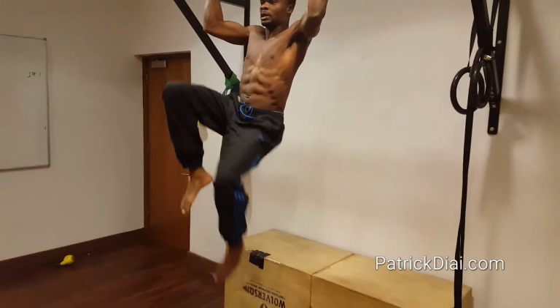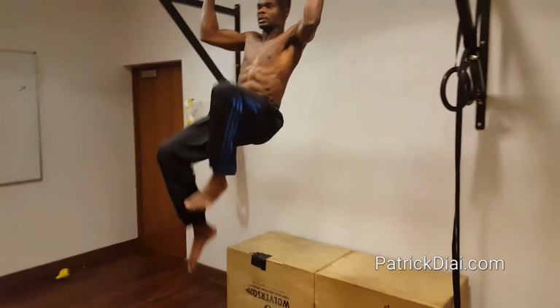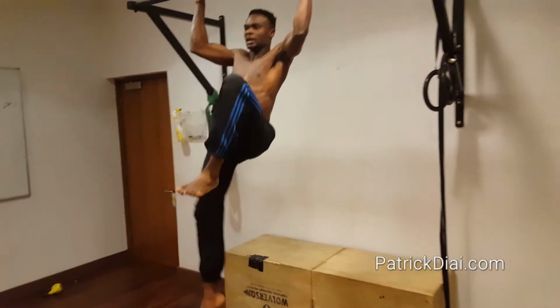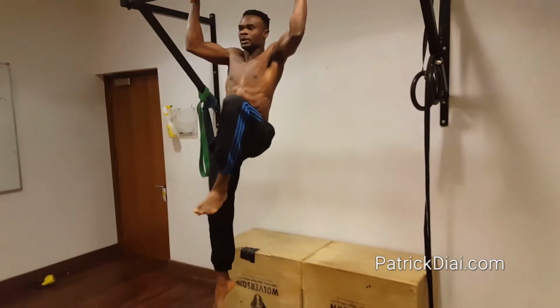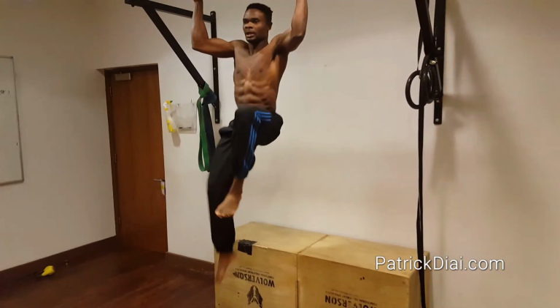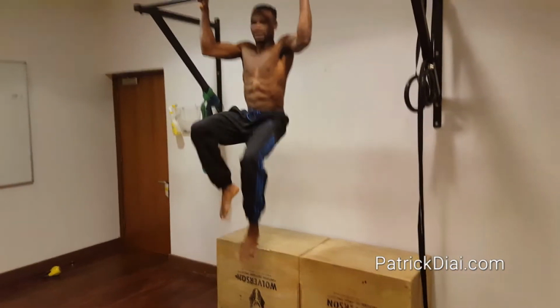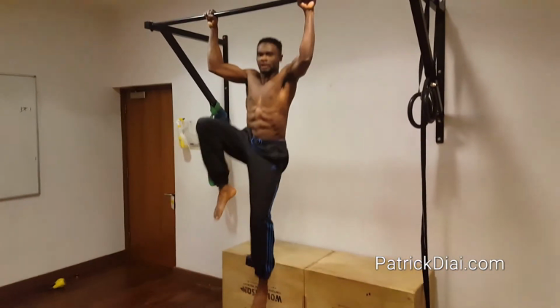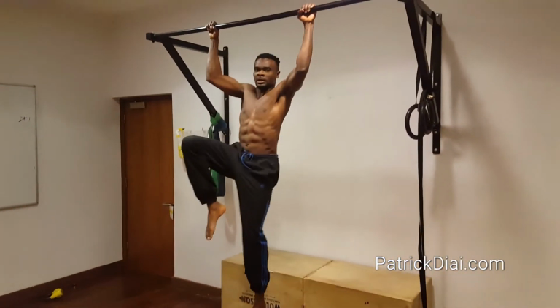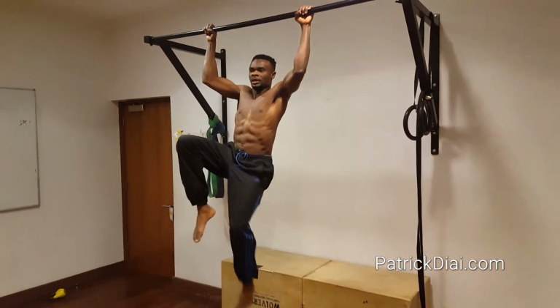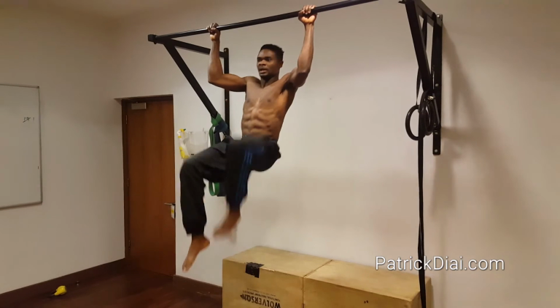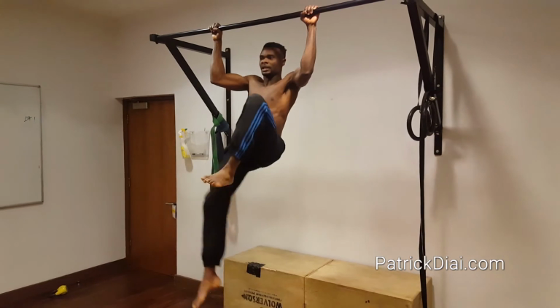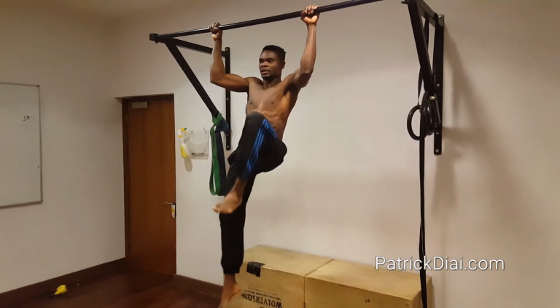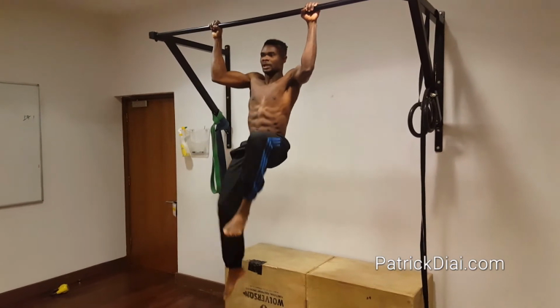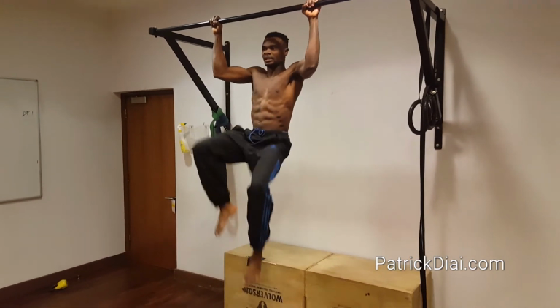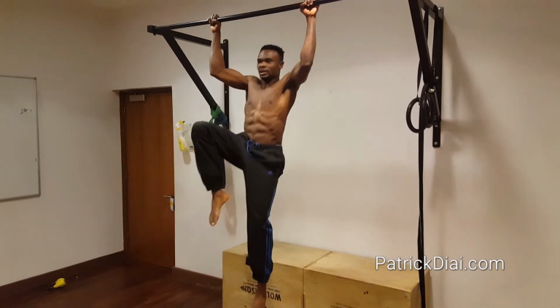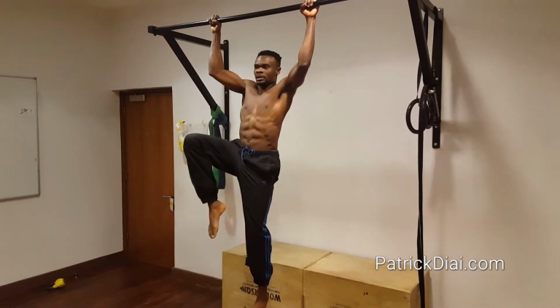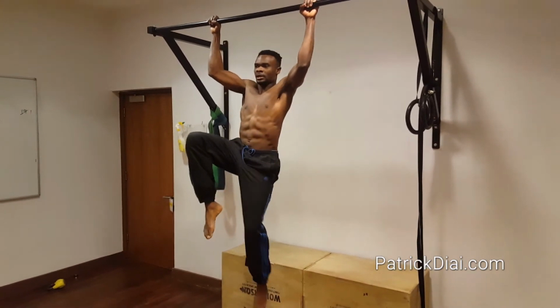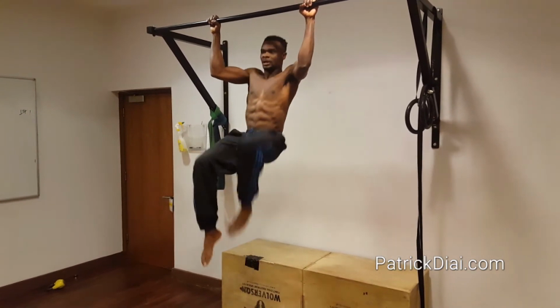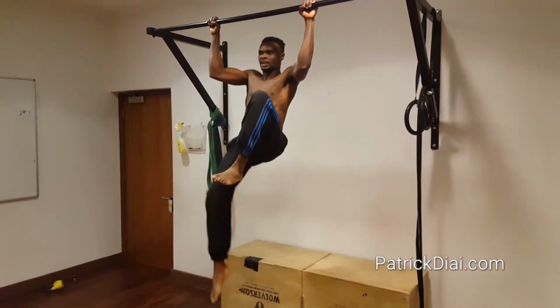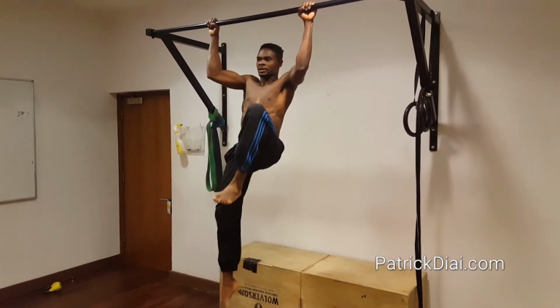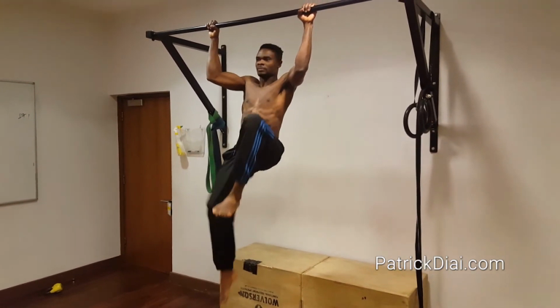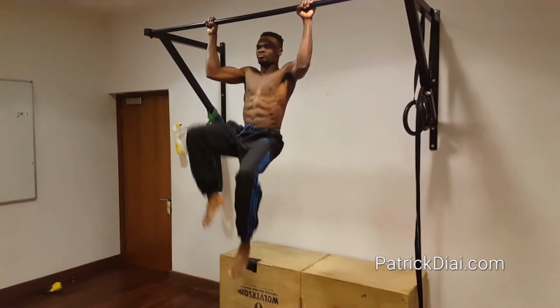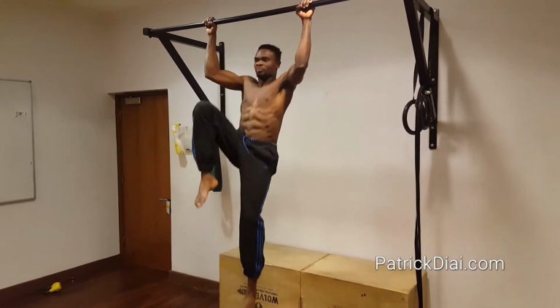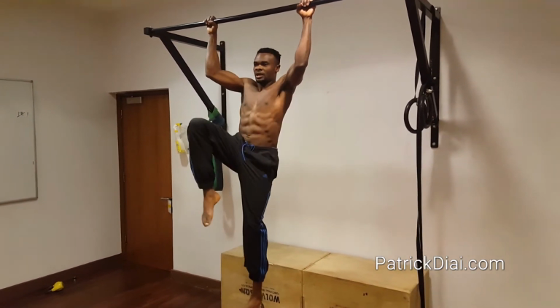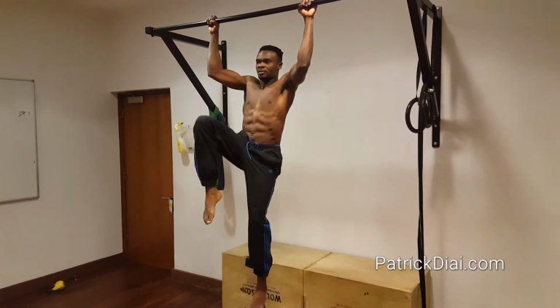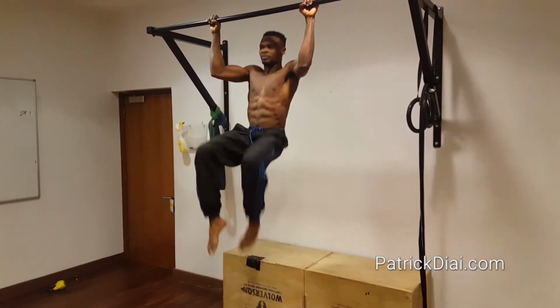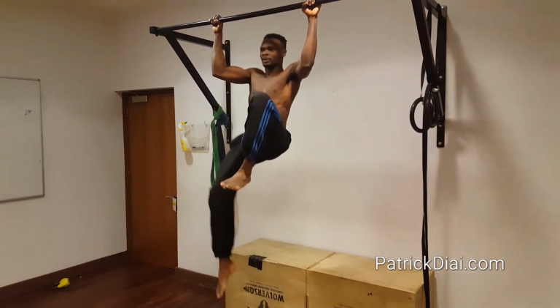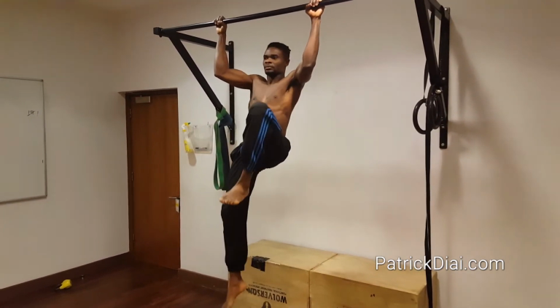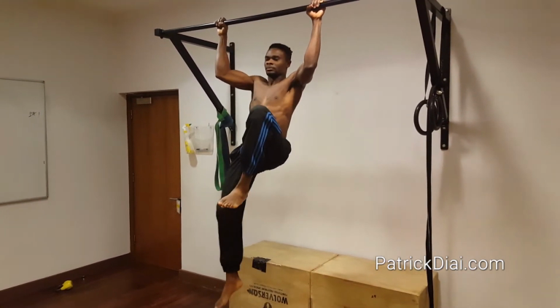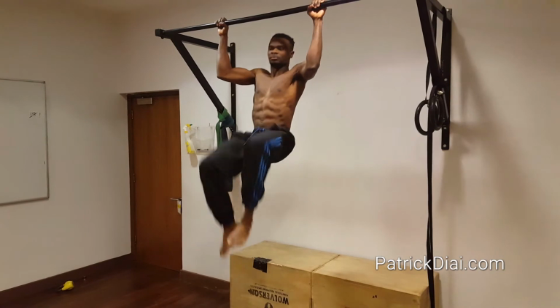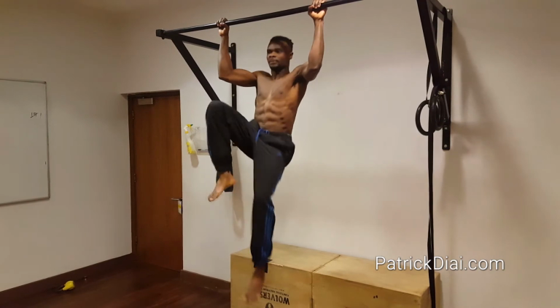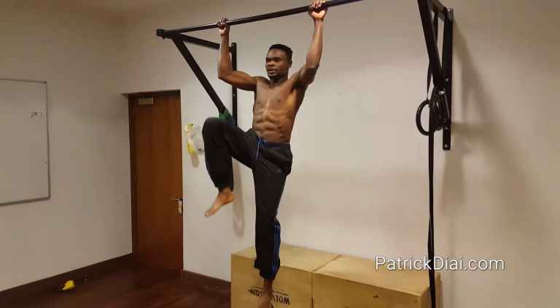Down, knees up, and down, knees up — keep going.